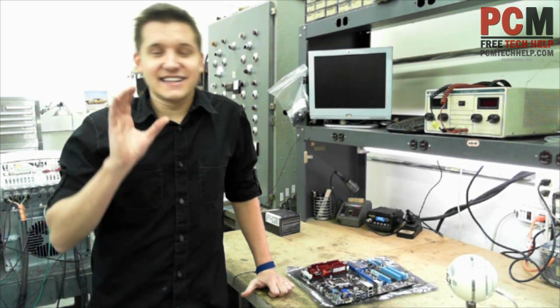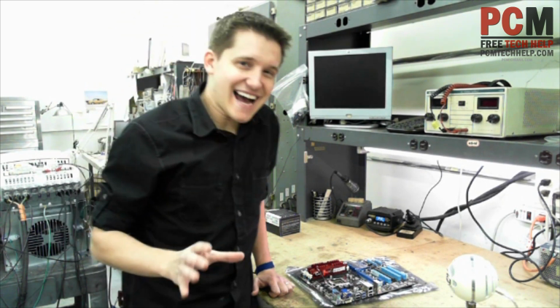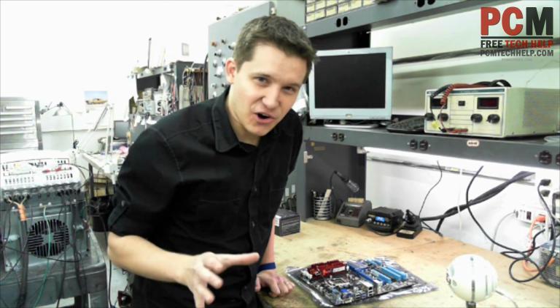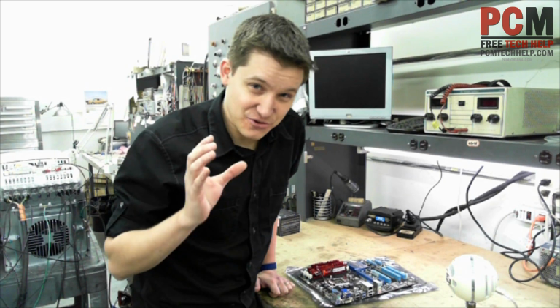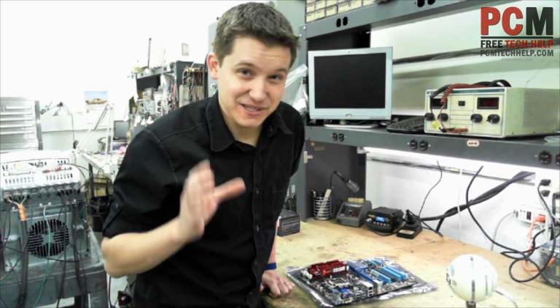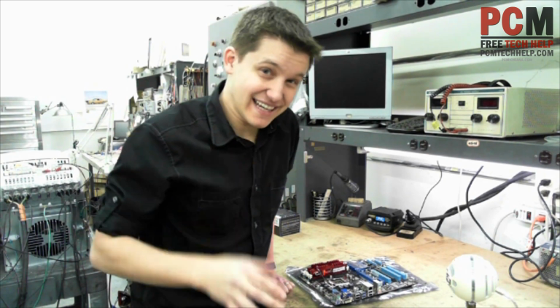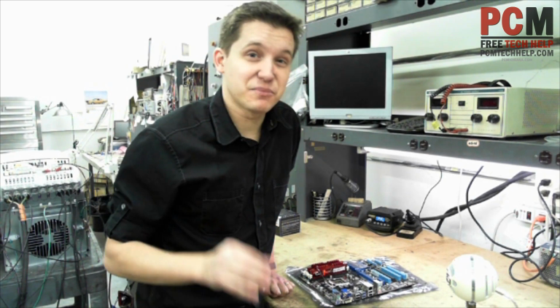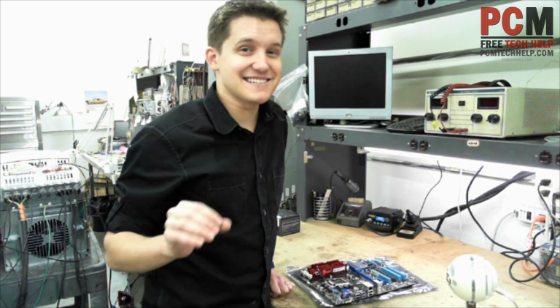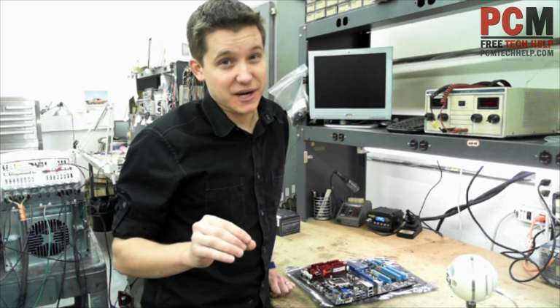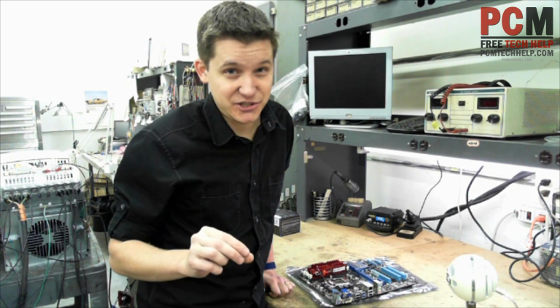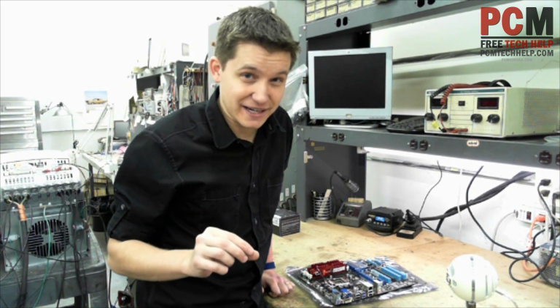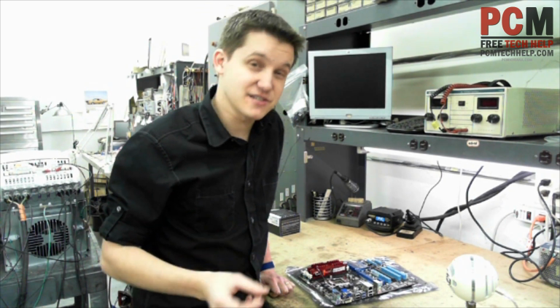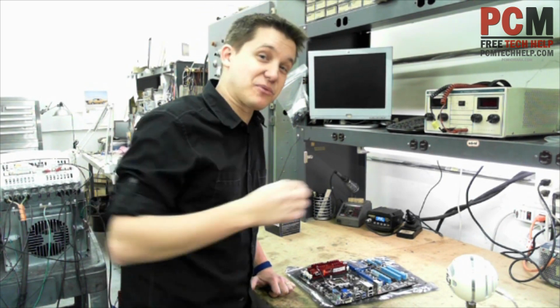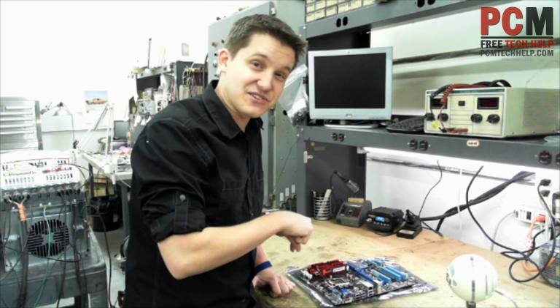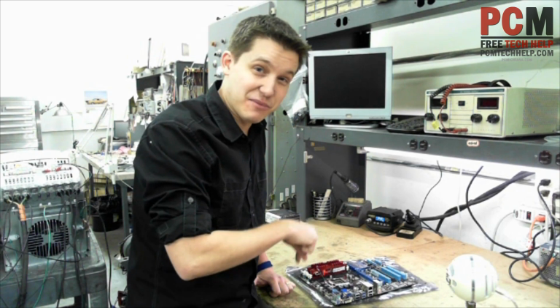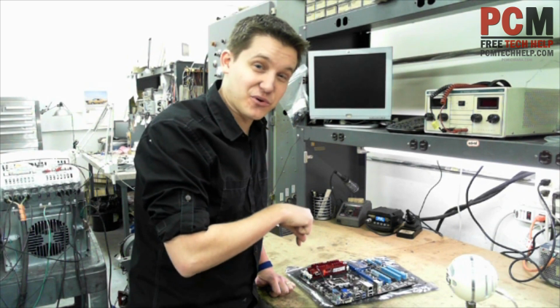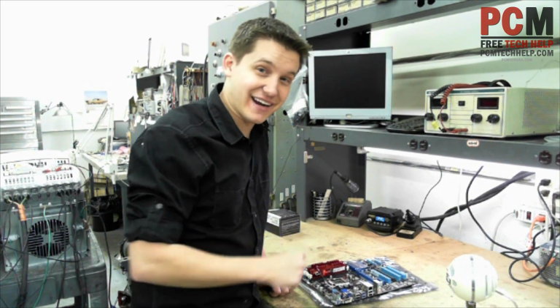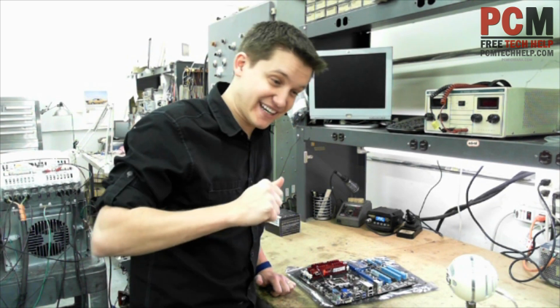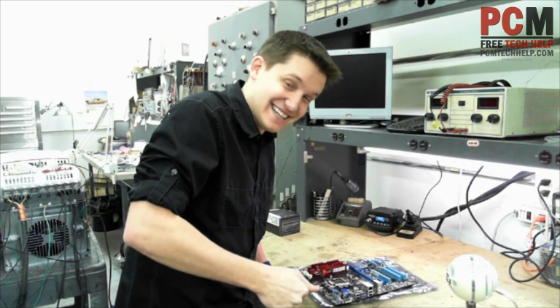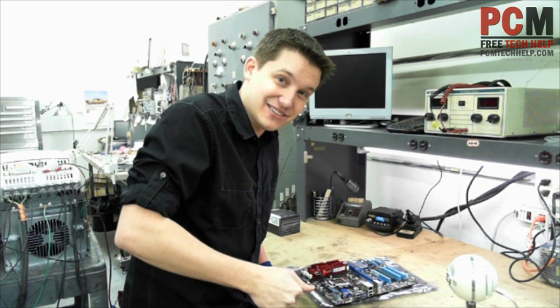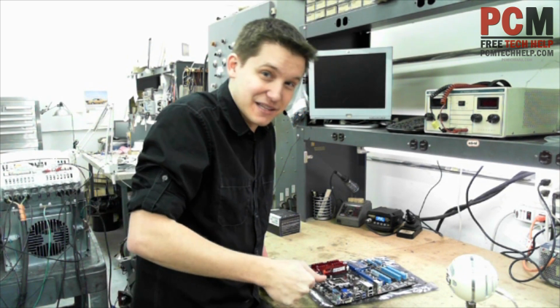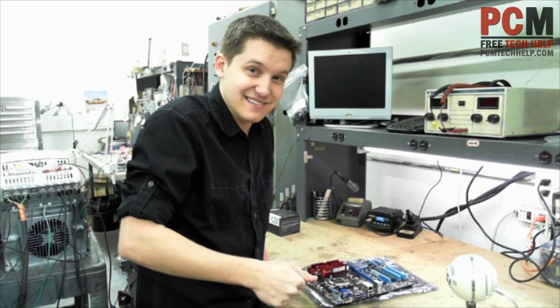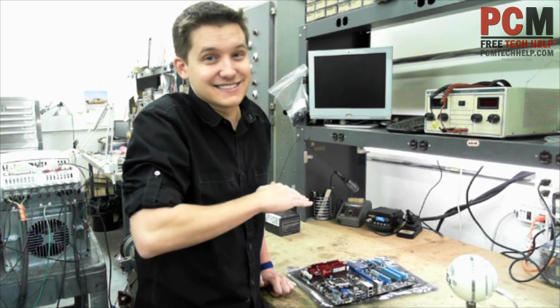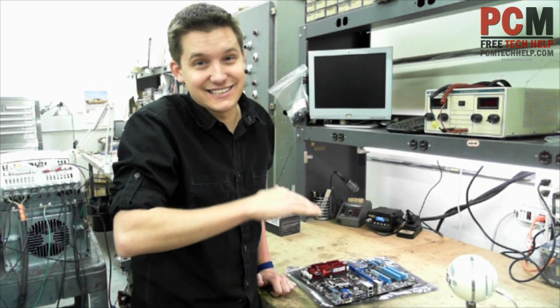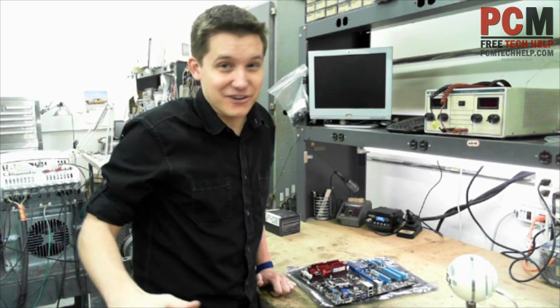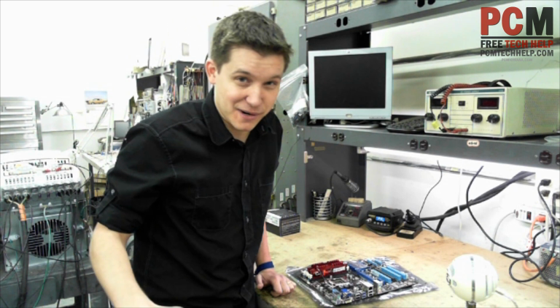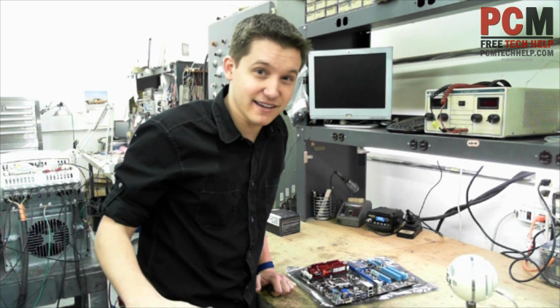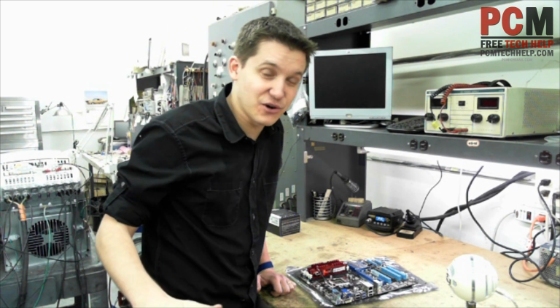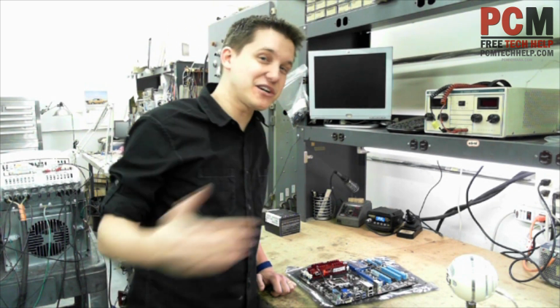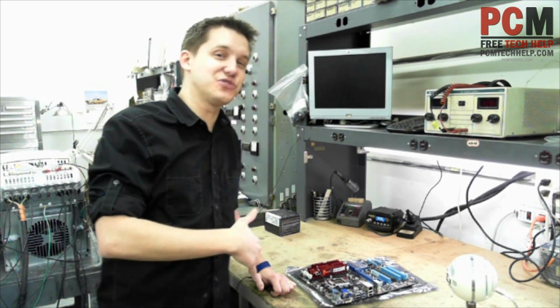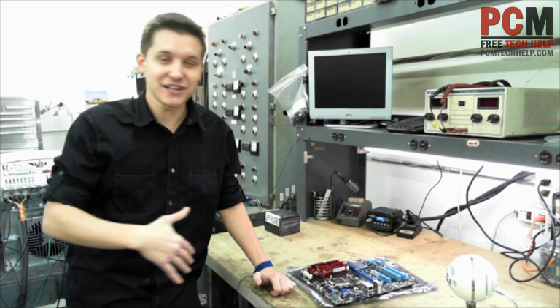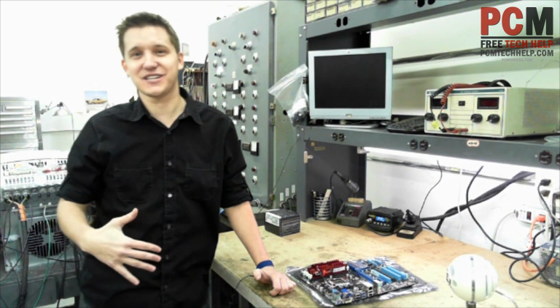This is not as hard as you actually might think it is, but it is something you've got to make sure you do right. Because if you put a processor in the motherboard wrong and then try to tighten it down and bend the pins, you're never going to get your money back. So just make sure you do it right the first time.